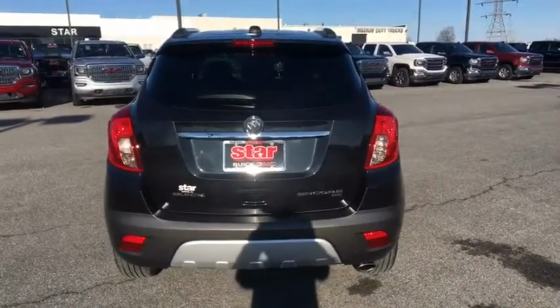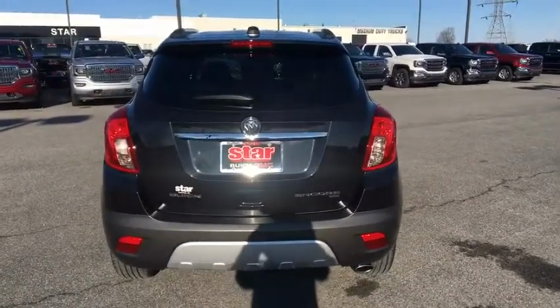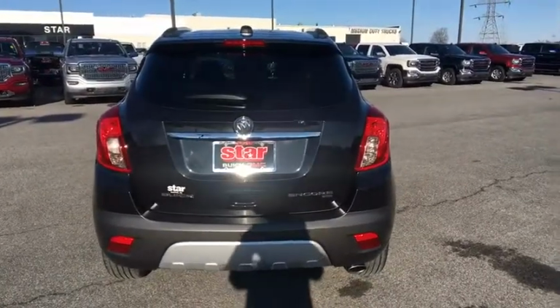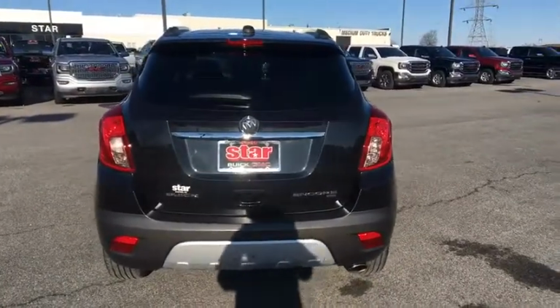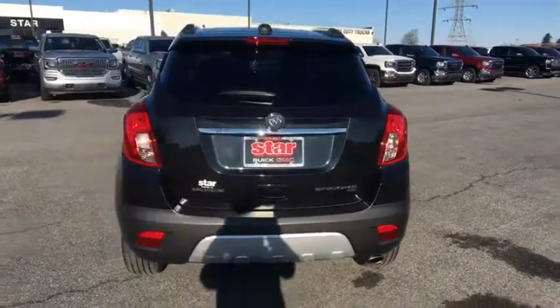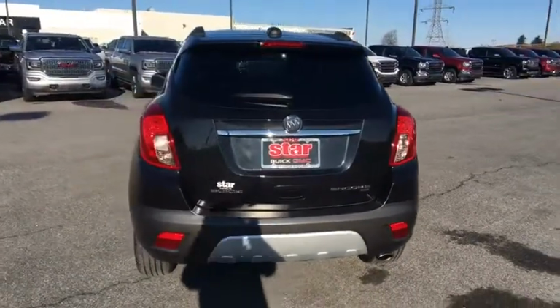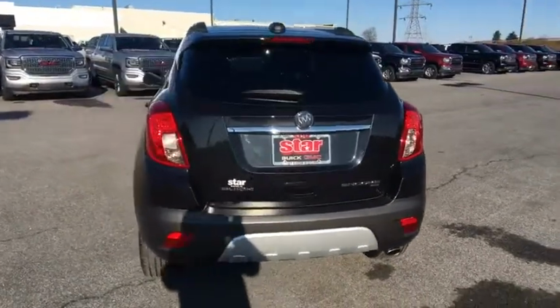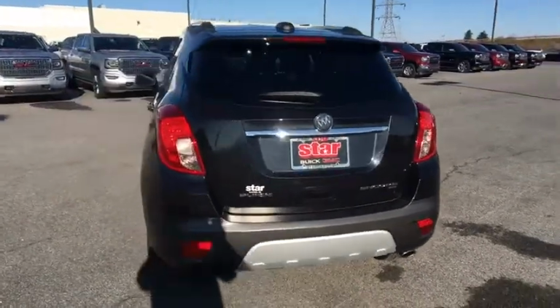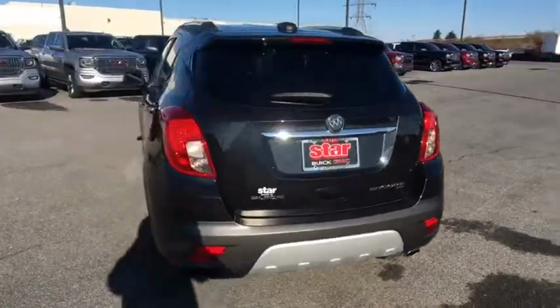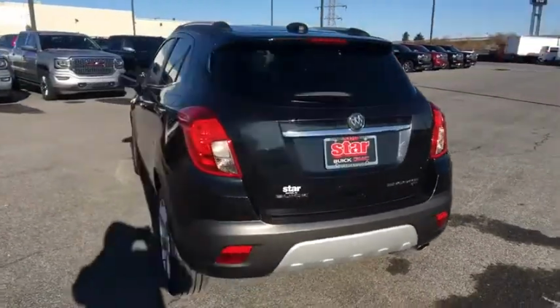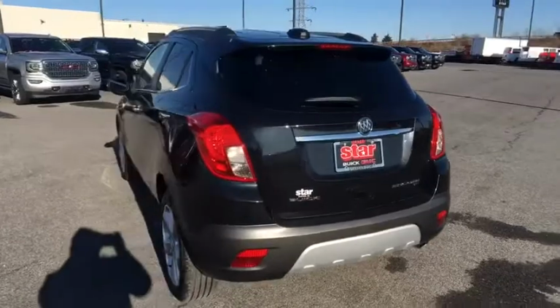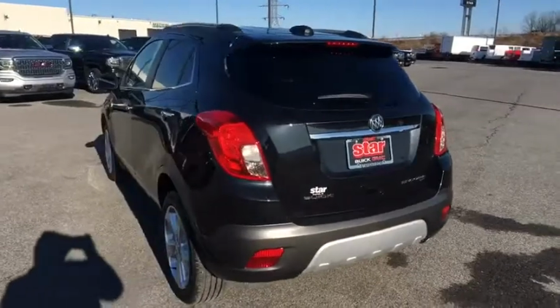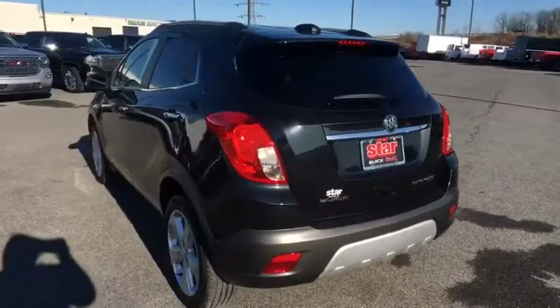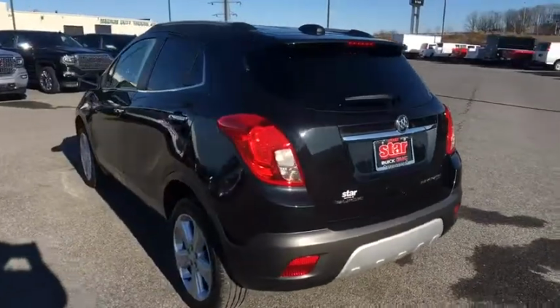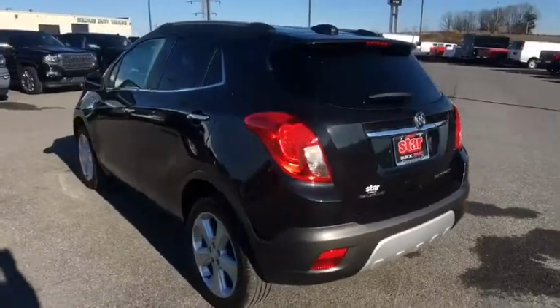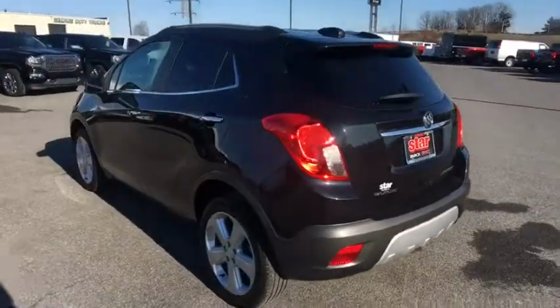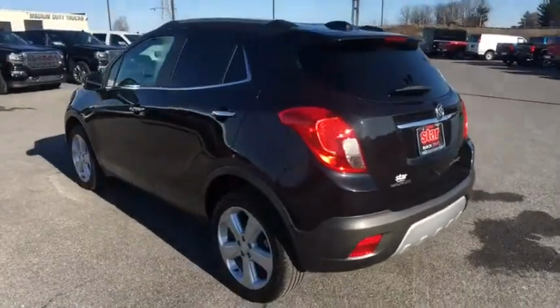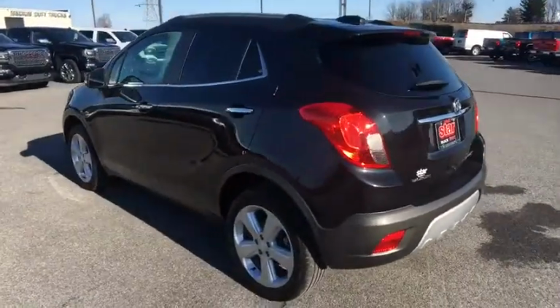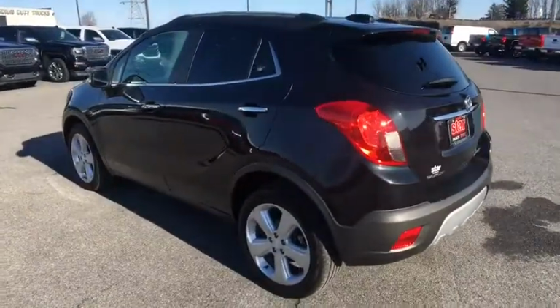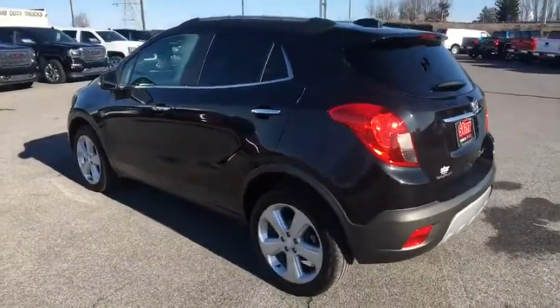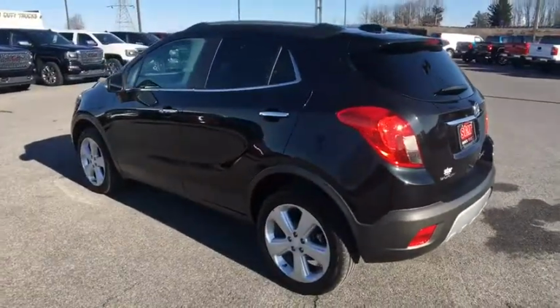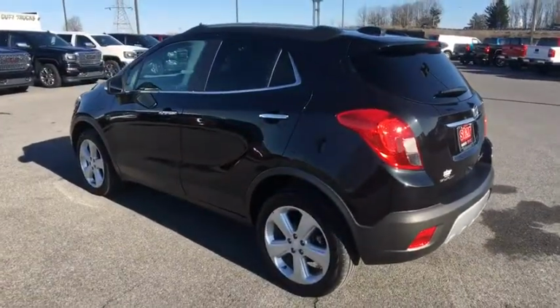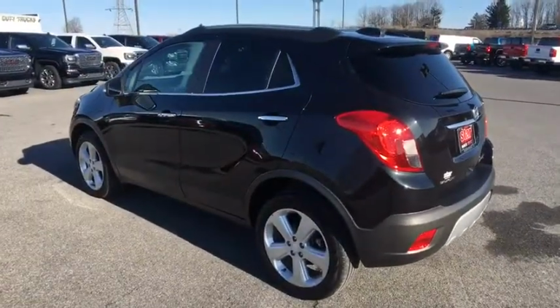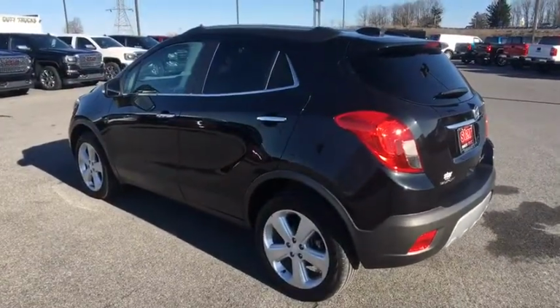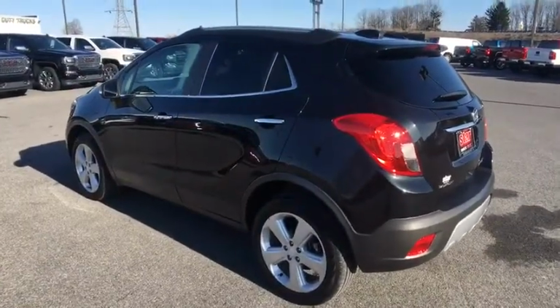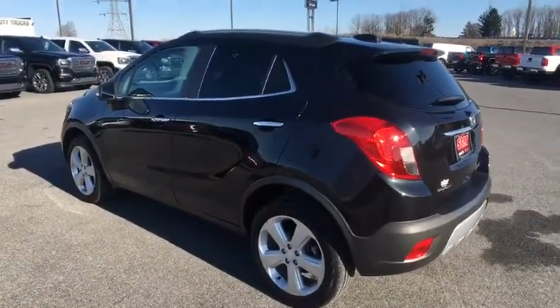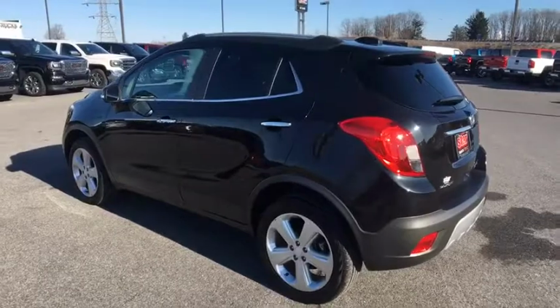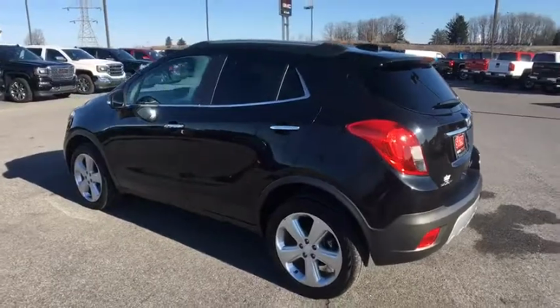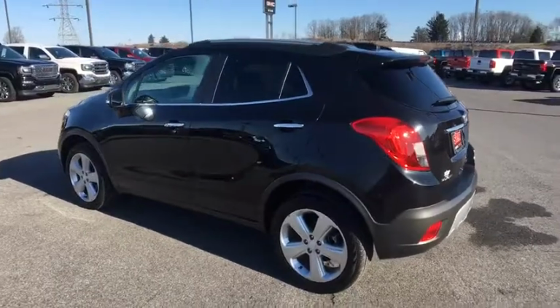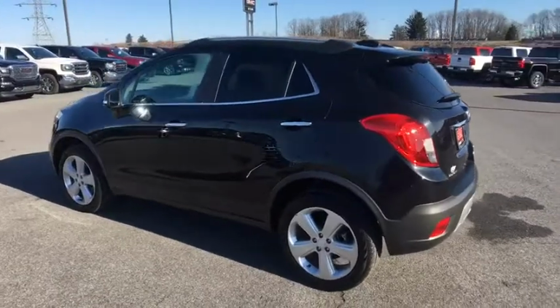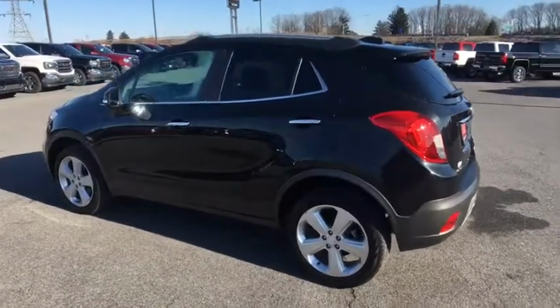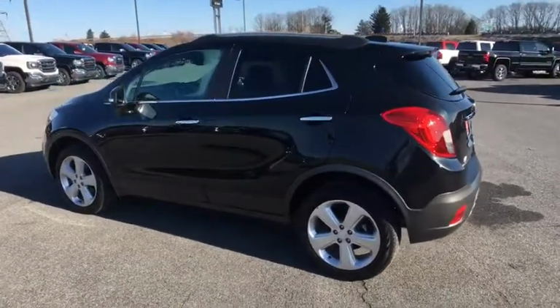Security system, CD player, trip computer, brake assist, panic alarm, Sirius satellite radio, remote keyless entry, tachometer, driver vanity mirror.